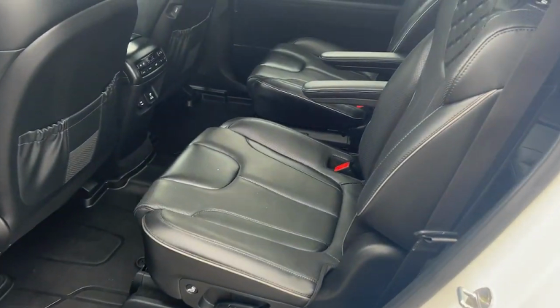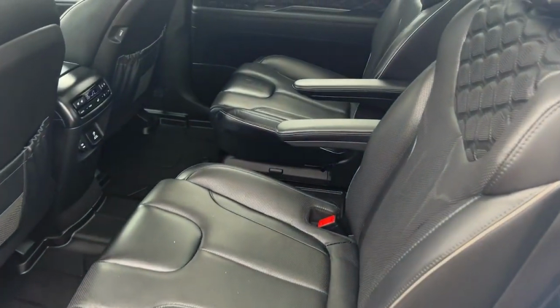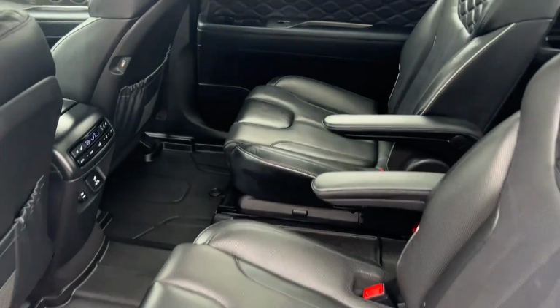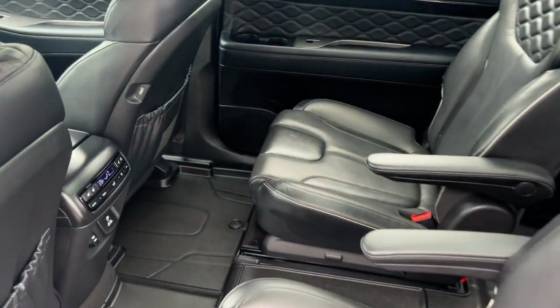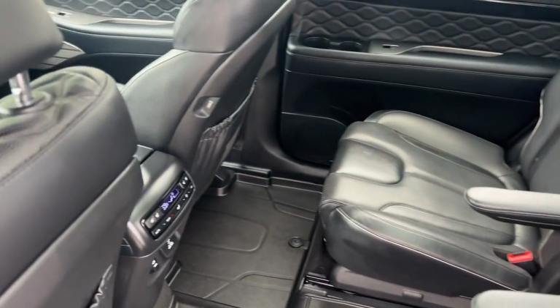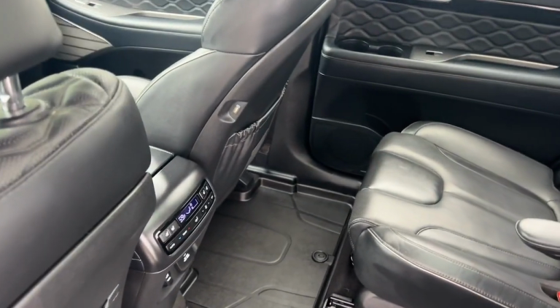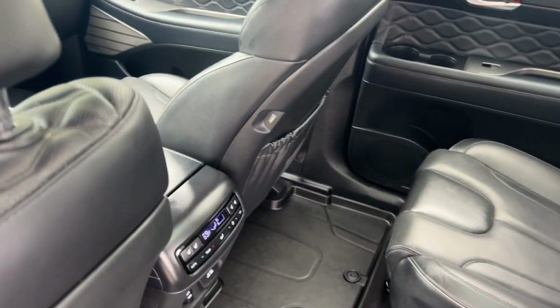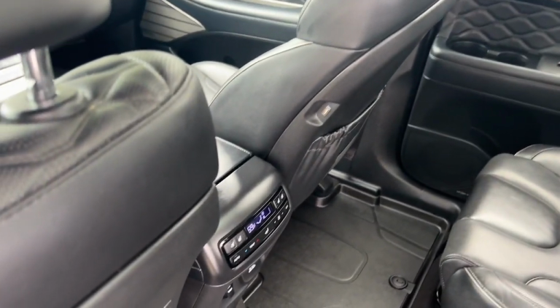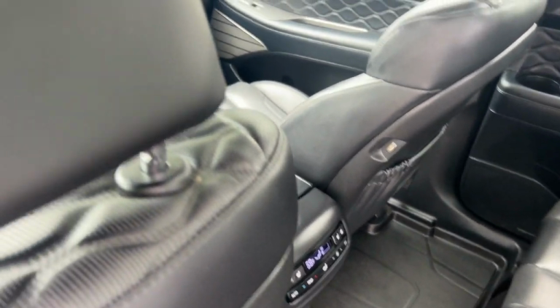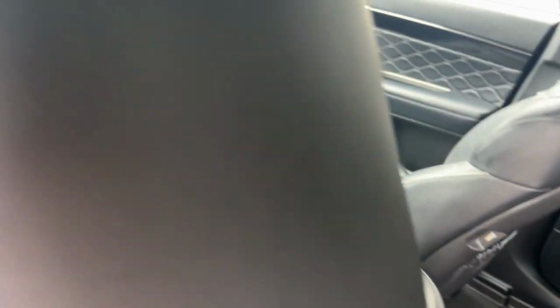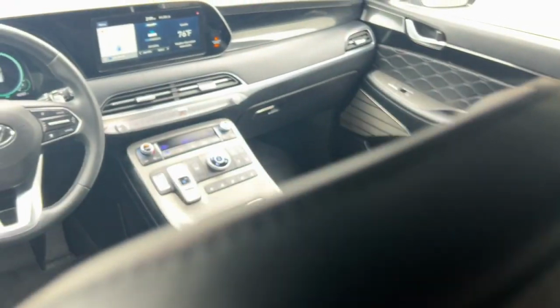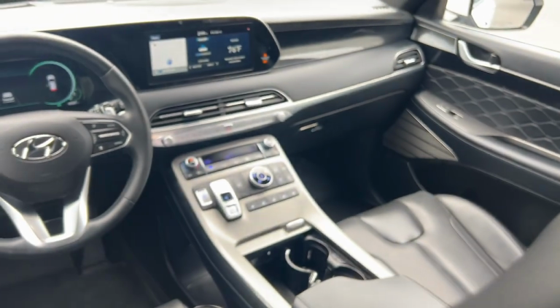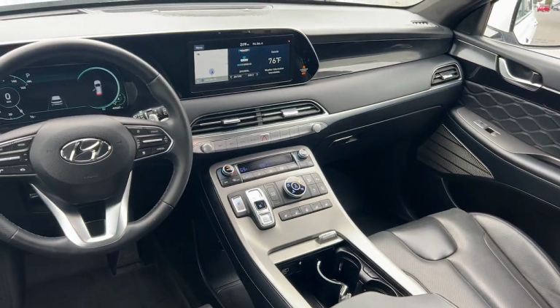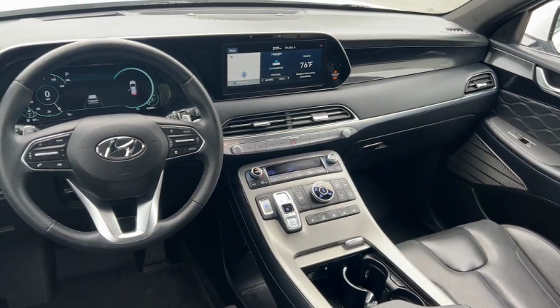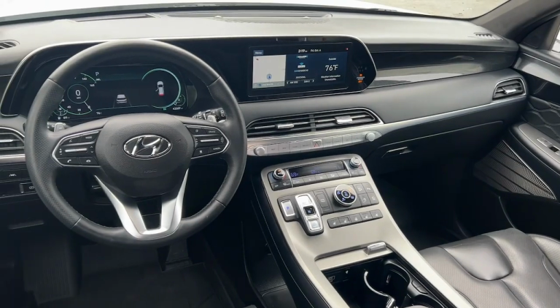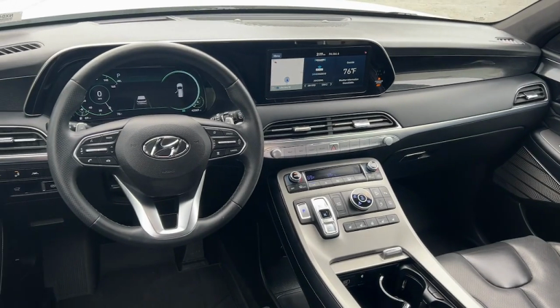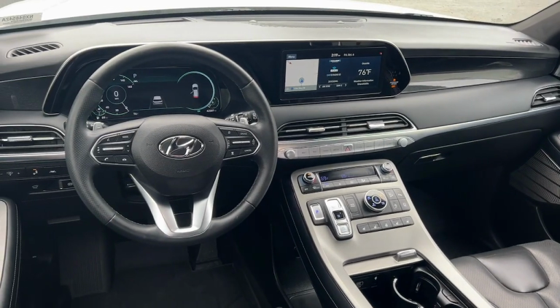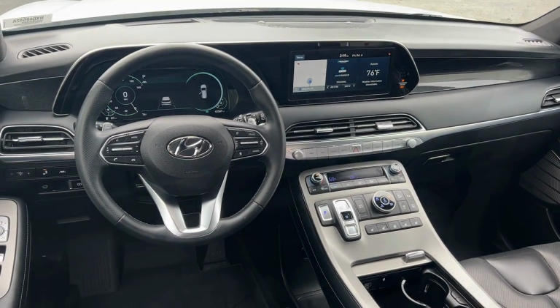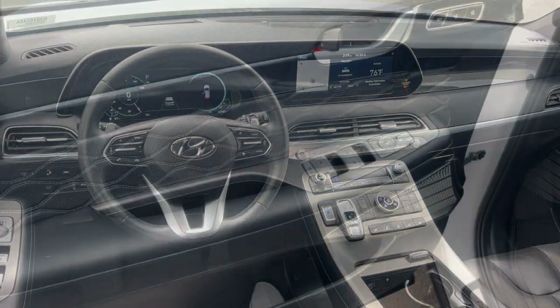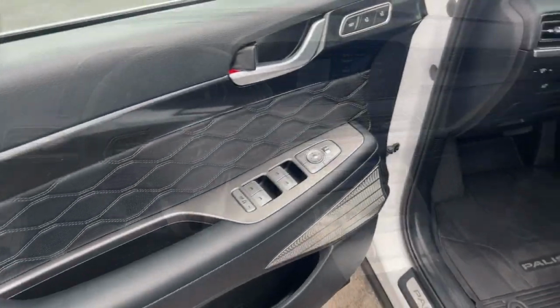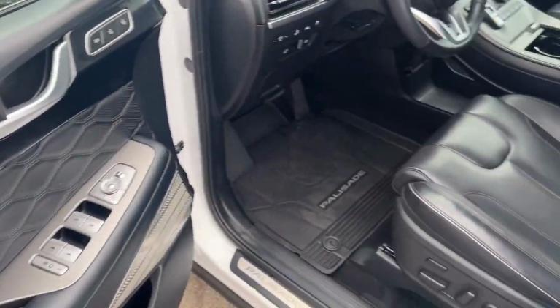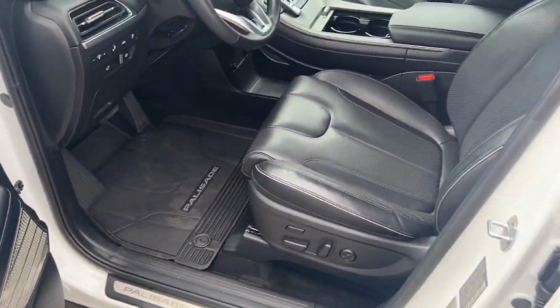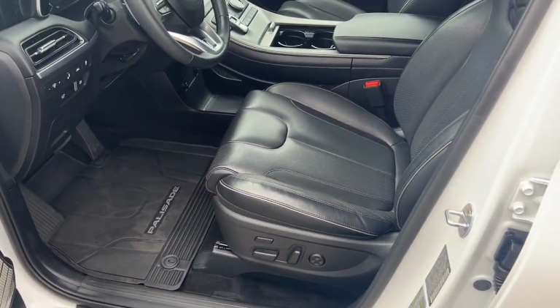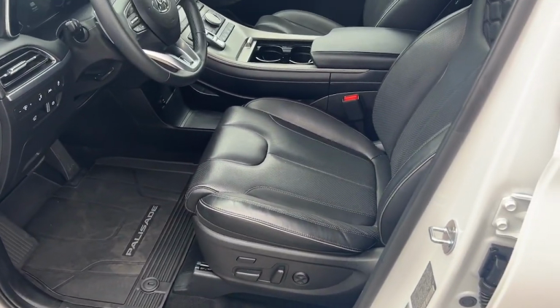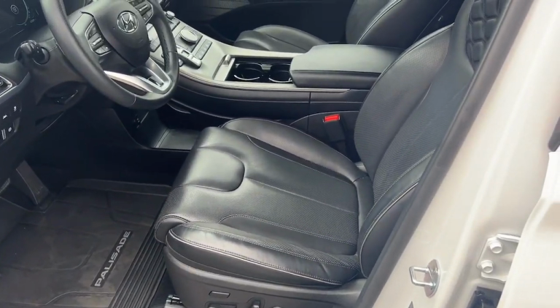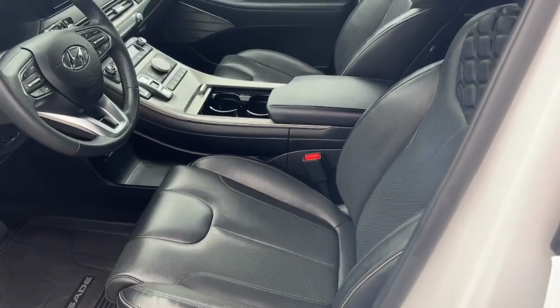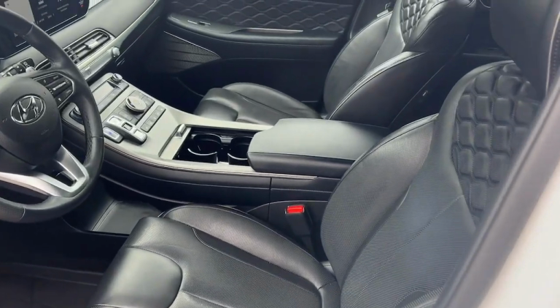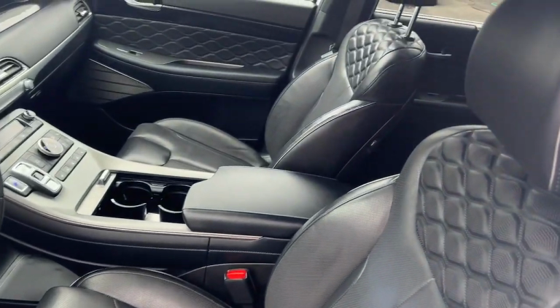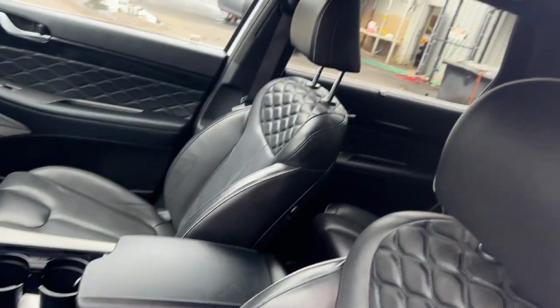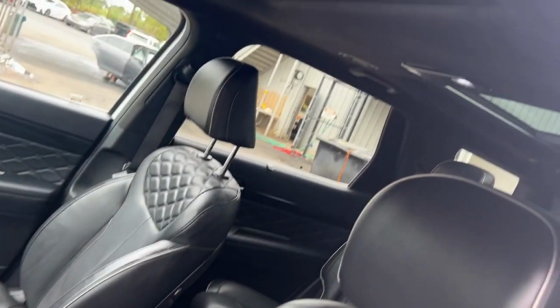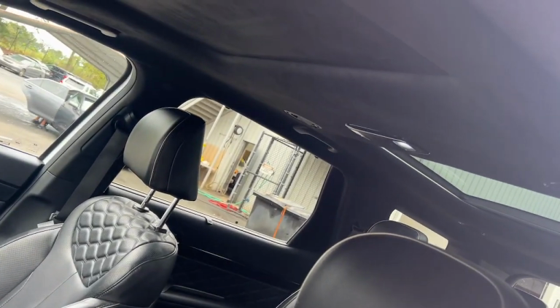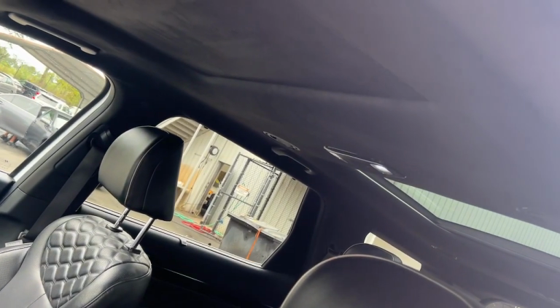Heated steering wheel, heated and/or cooled front seats, Apple CarPlay and/or Android Auto, head-up display, navigation system, keyless entry, heated driver seat, moonroof, power passenger seat, heated rear seat.